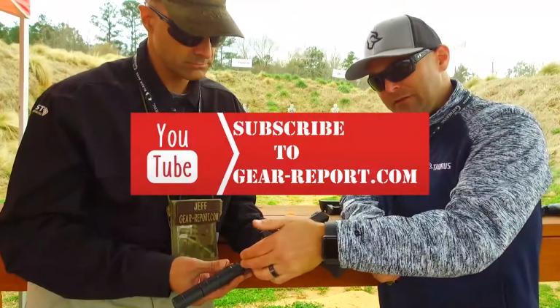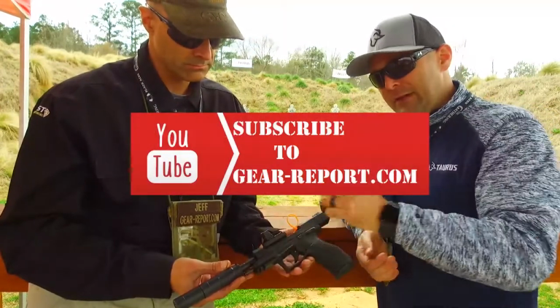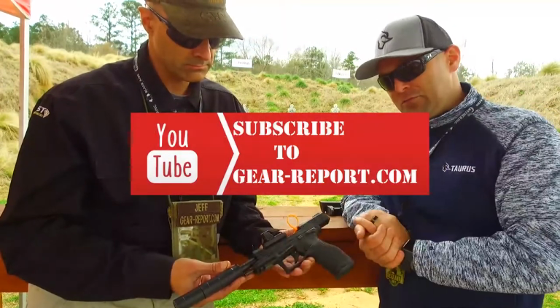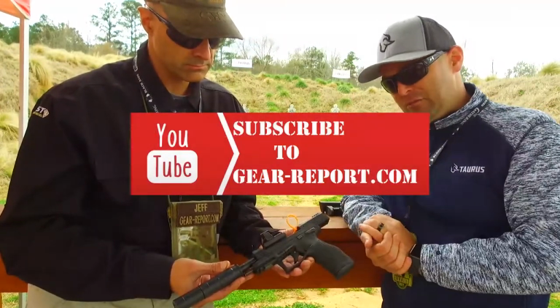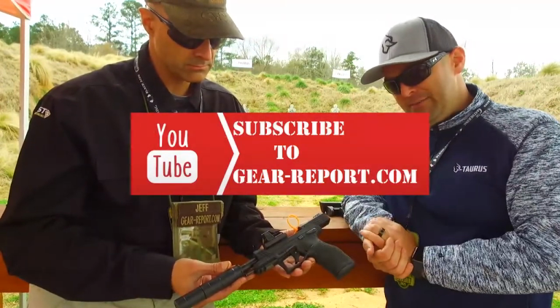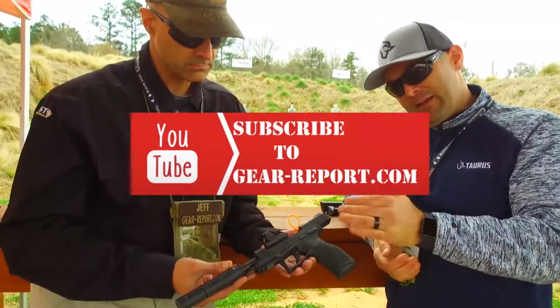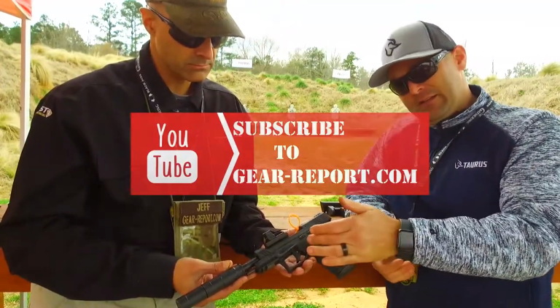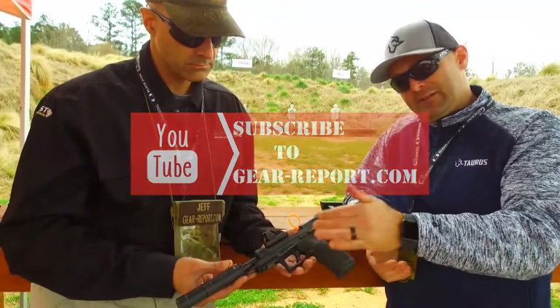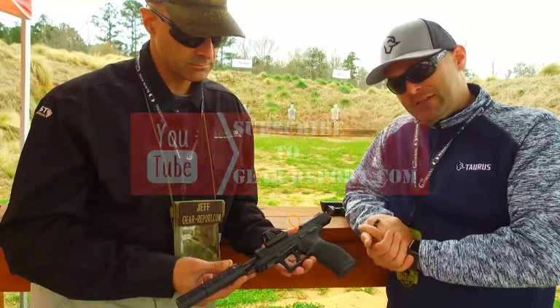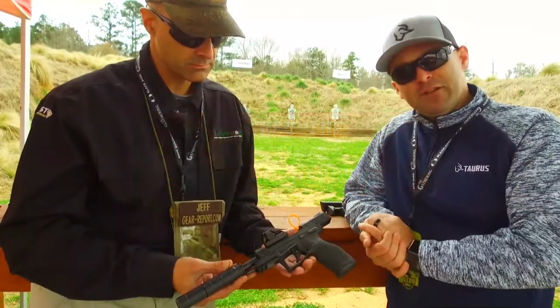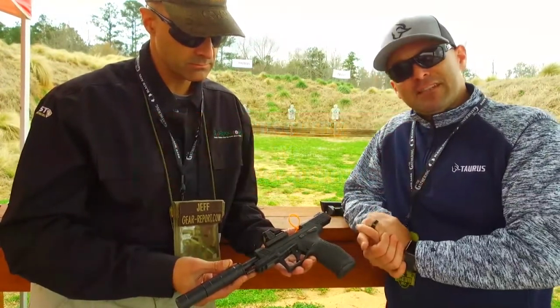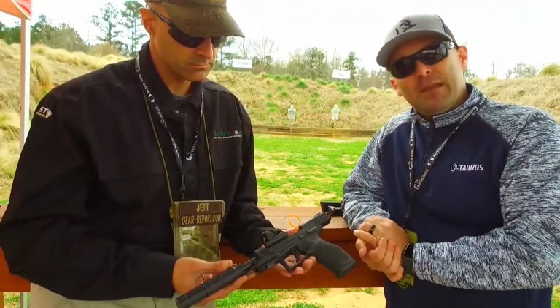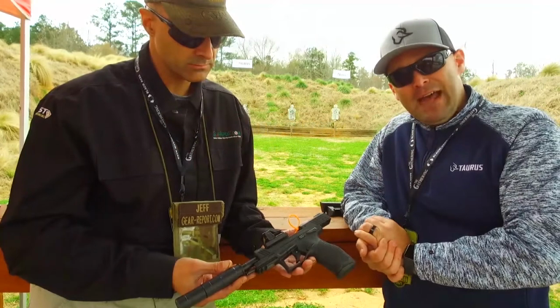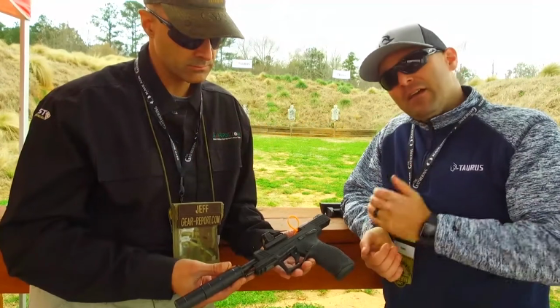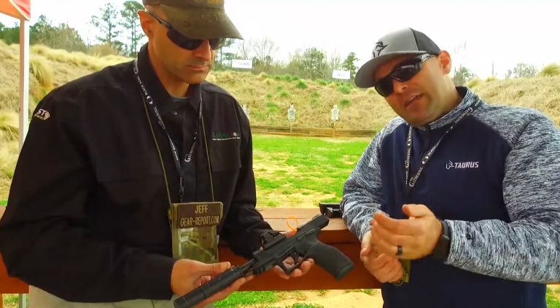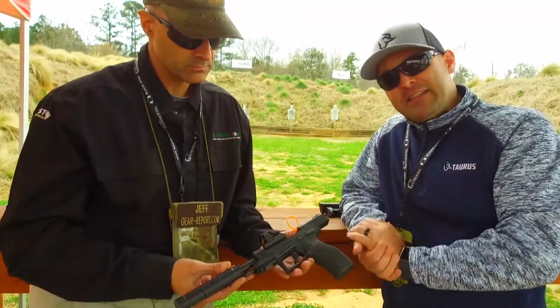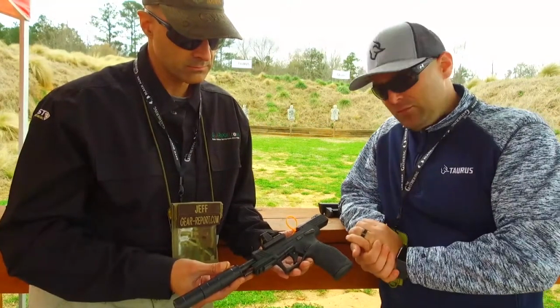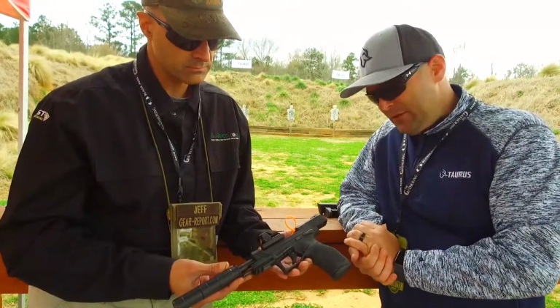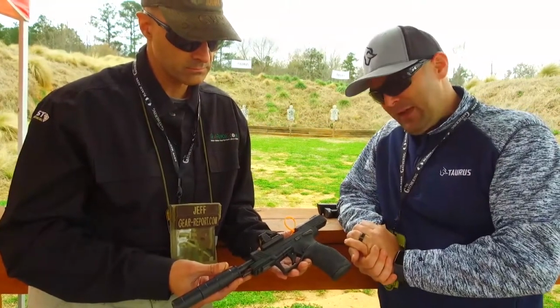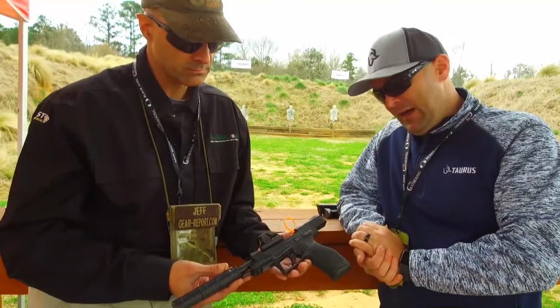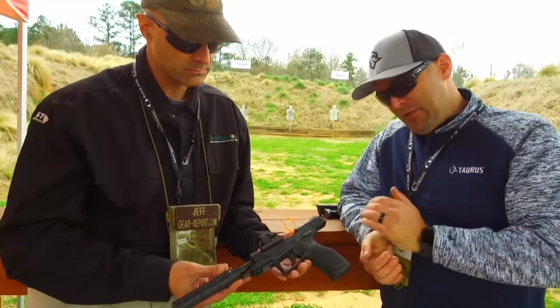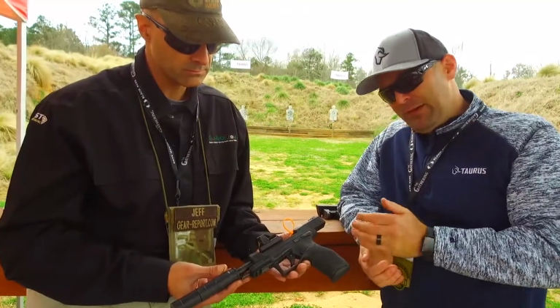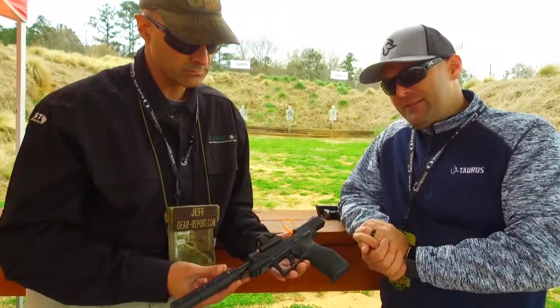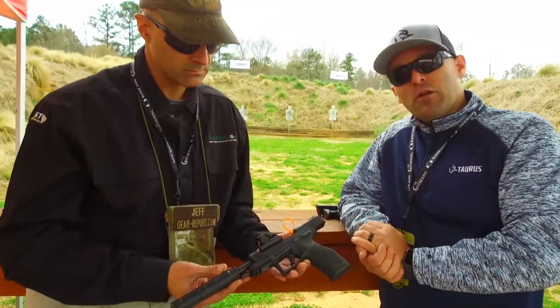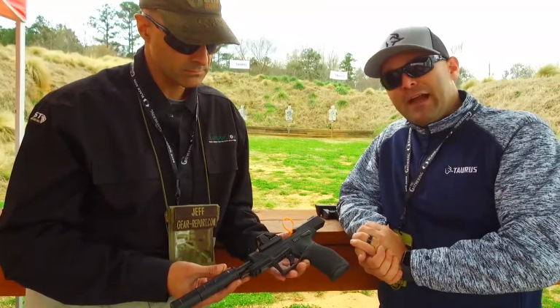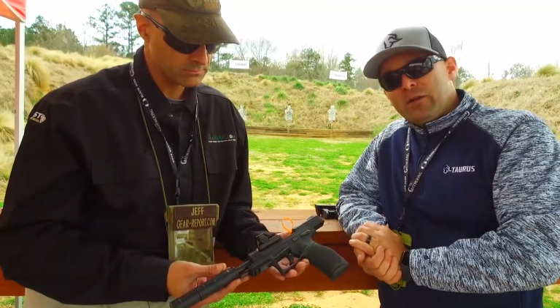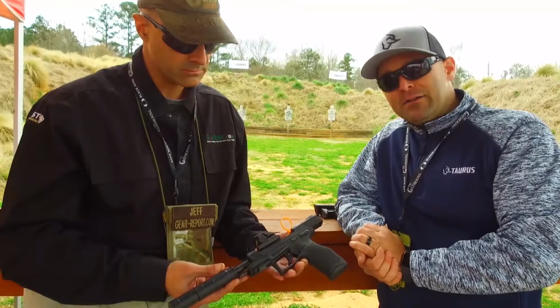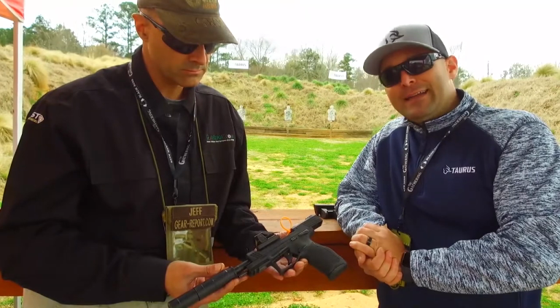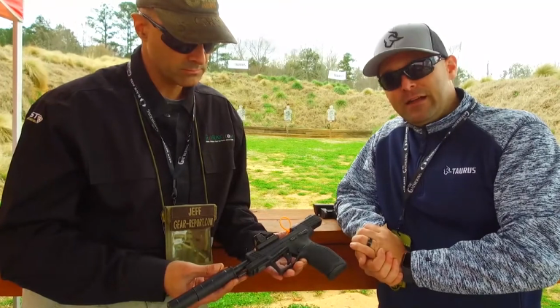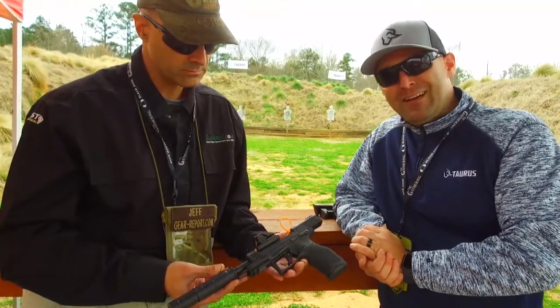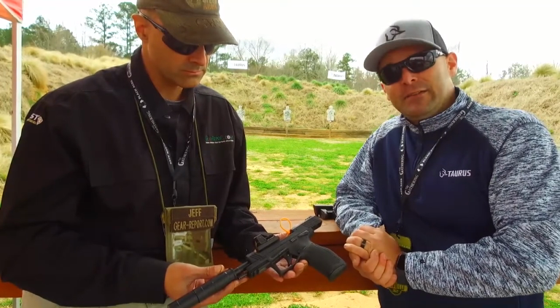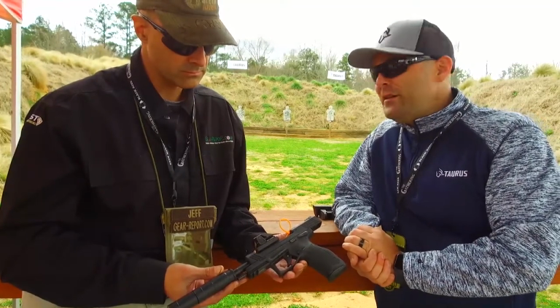It's threaded and suppressor ready. It still has the great same trigger system that's in the TX22, and the price point on this is $484 — available at a dealer near you.